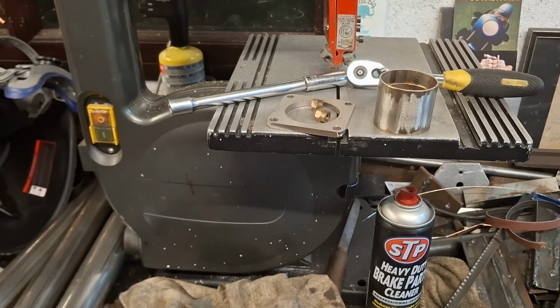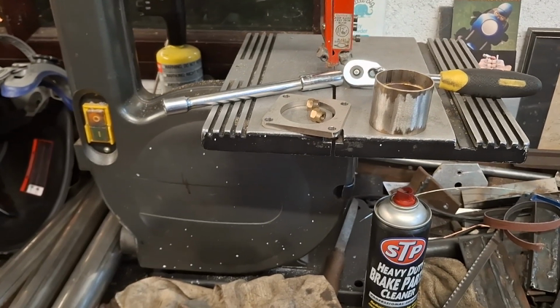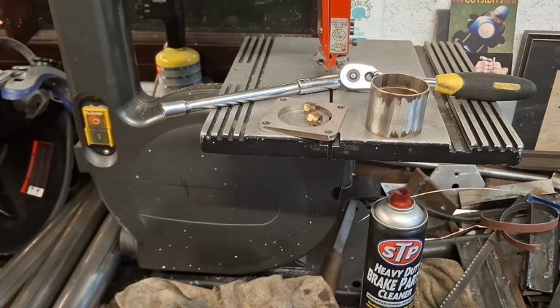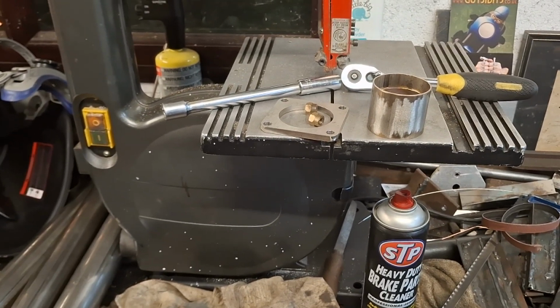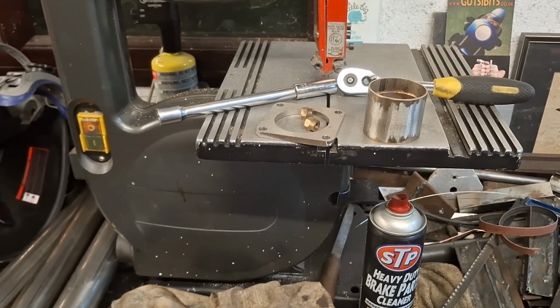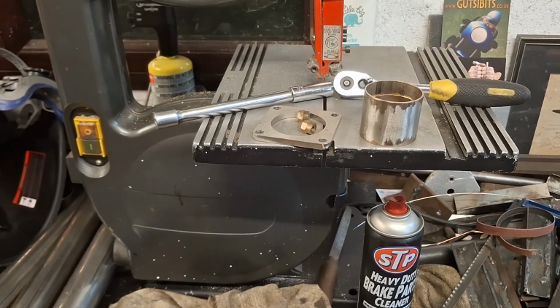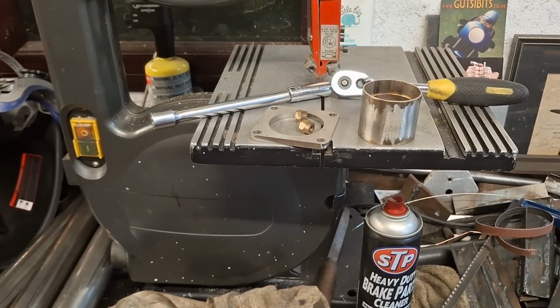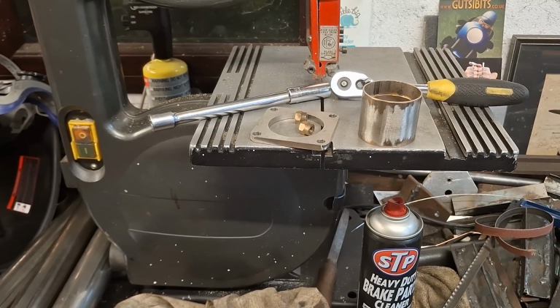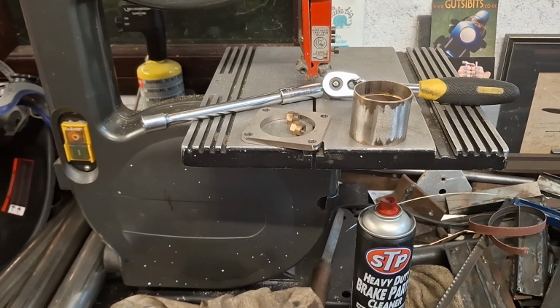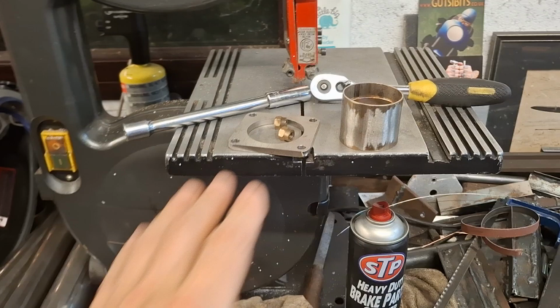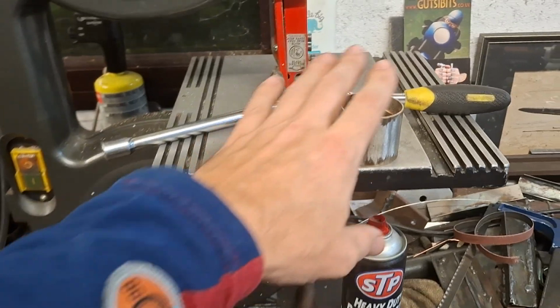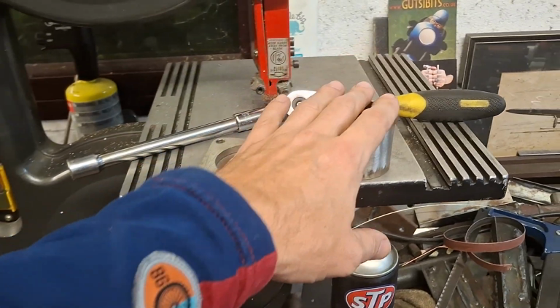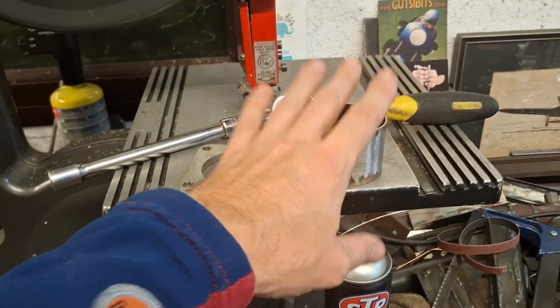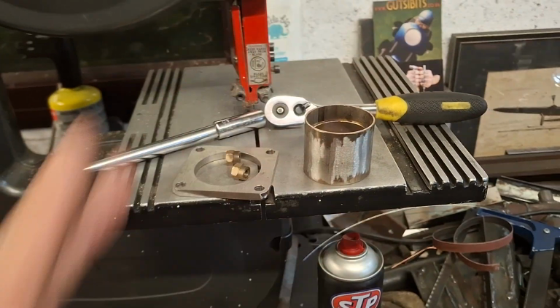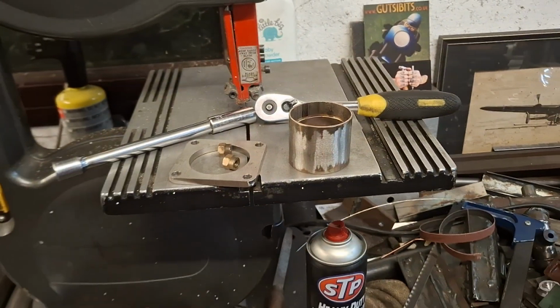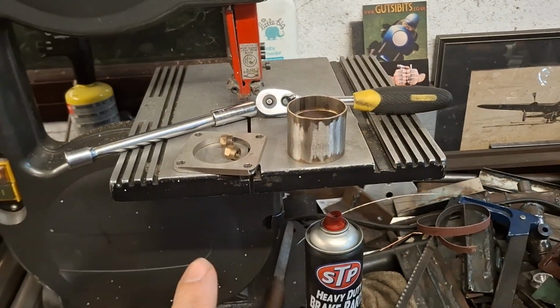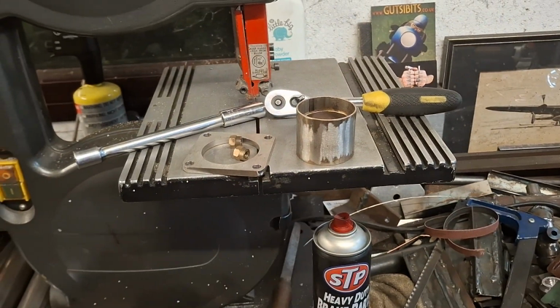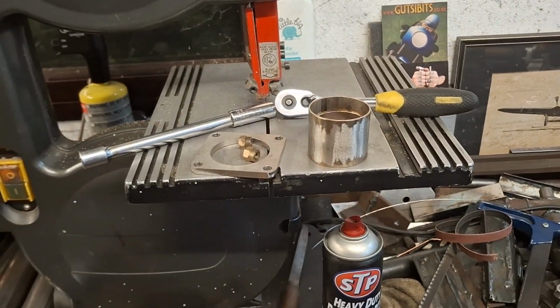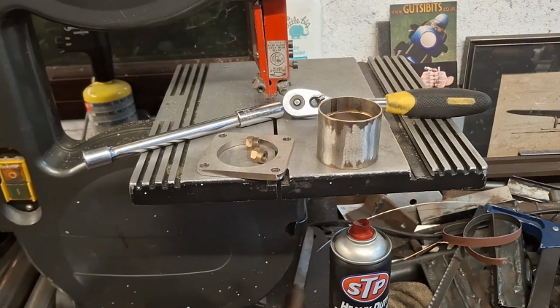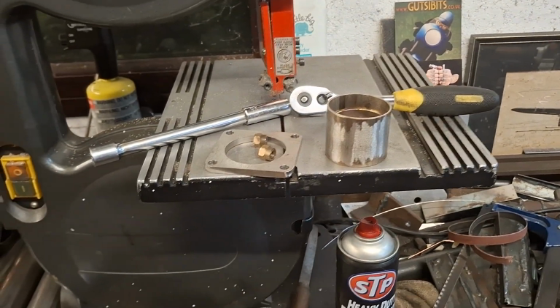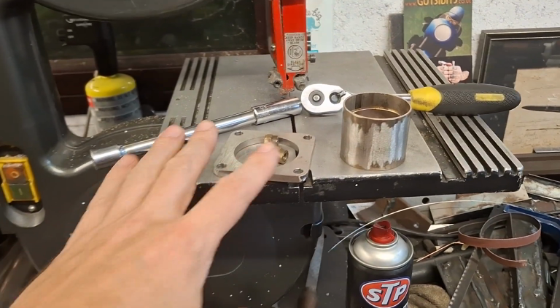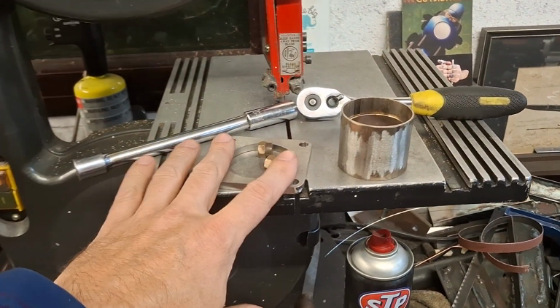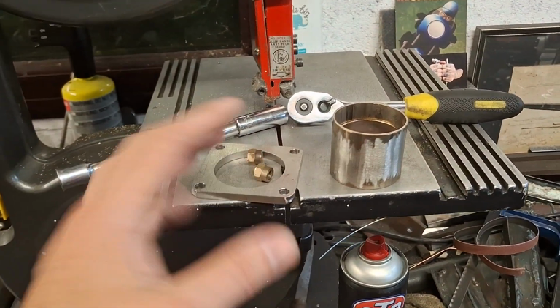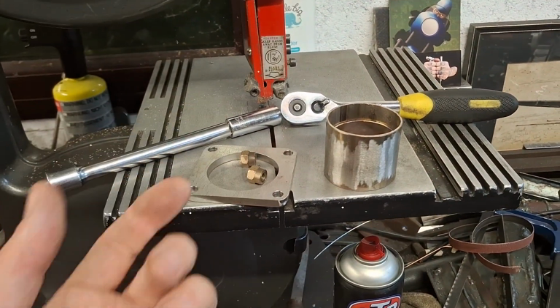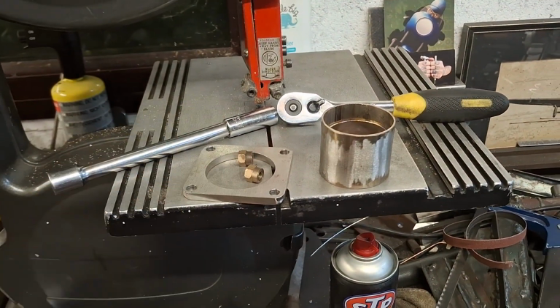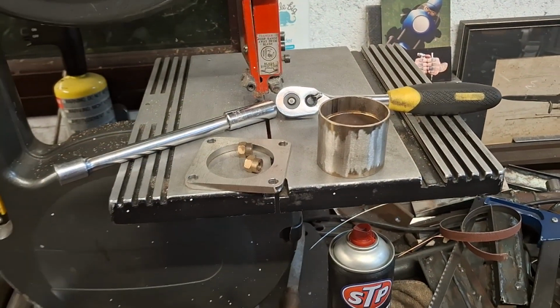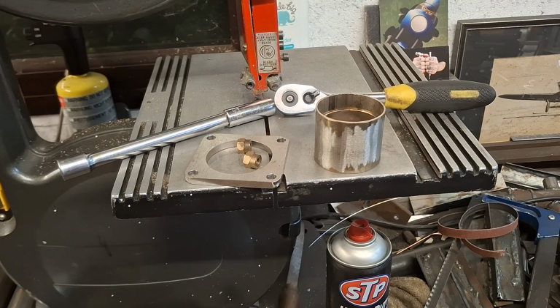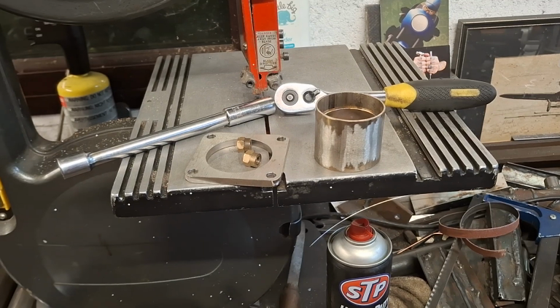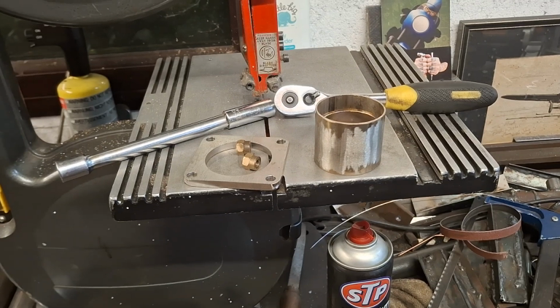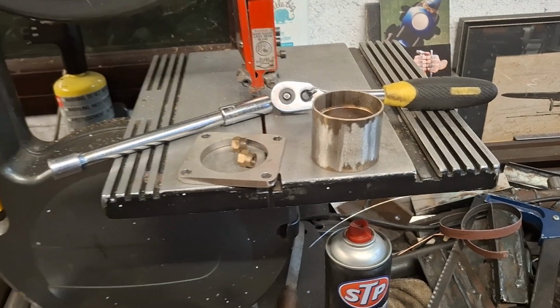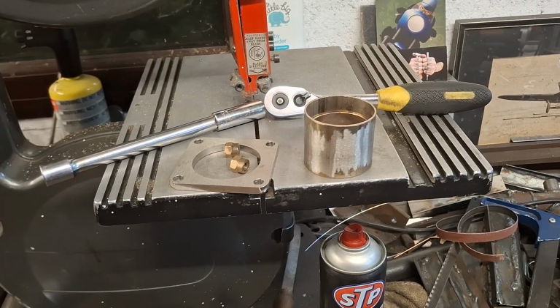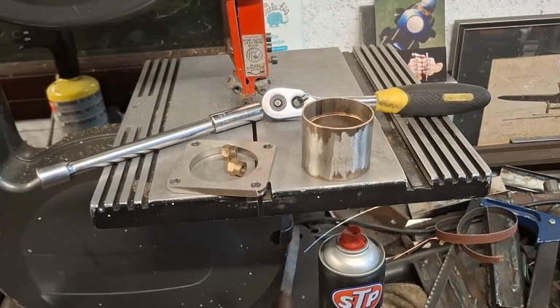It certainly seems good enough — certainly as a trial anyway, we'll see how it goes. So far so good in terms of the practice, and I've managed to attach the flange on the inside to the pipe that's on the bike behind me.